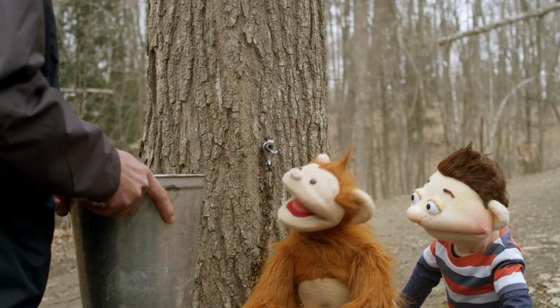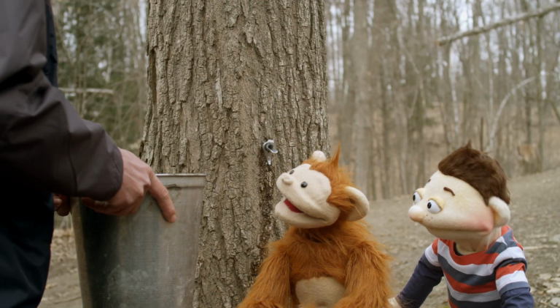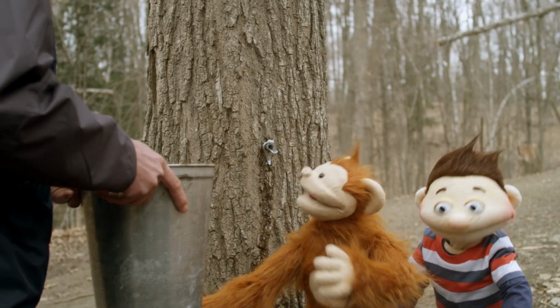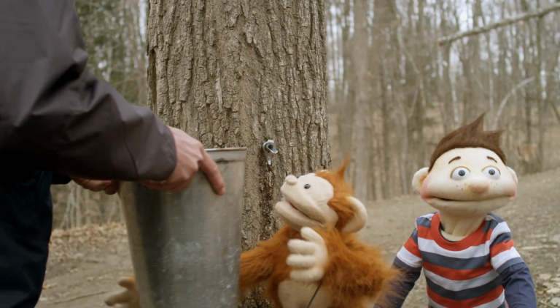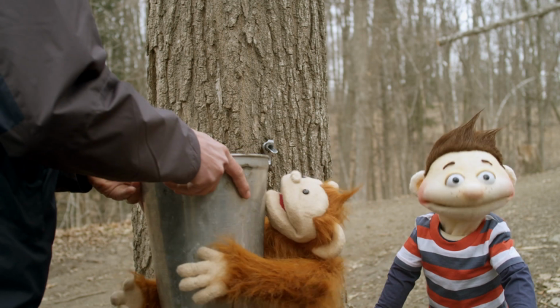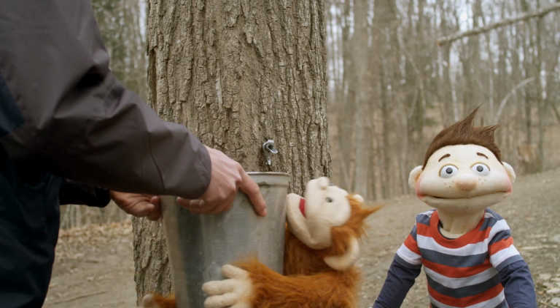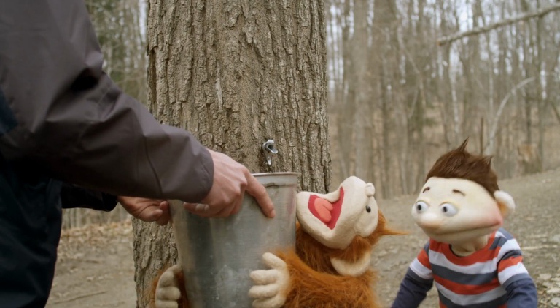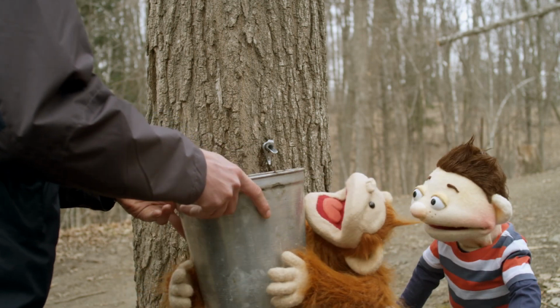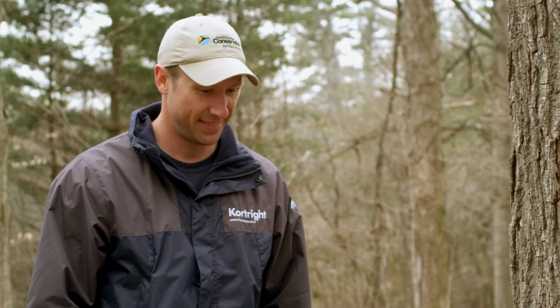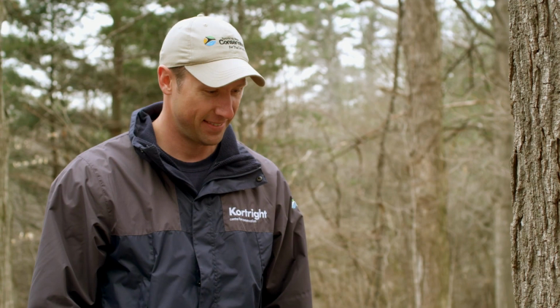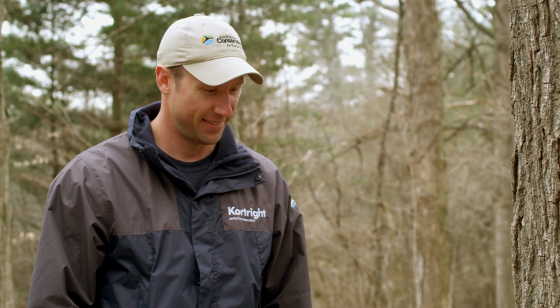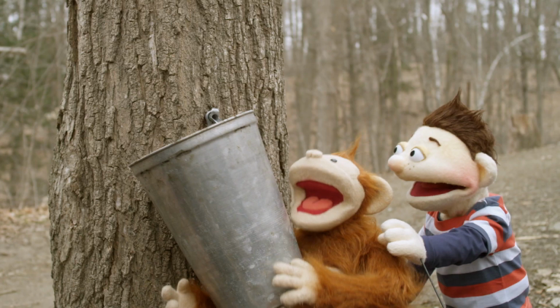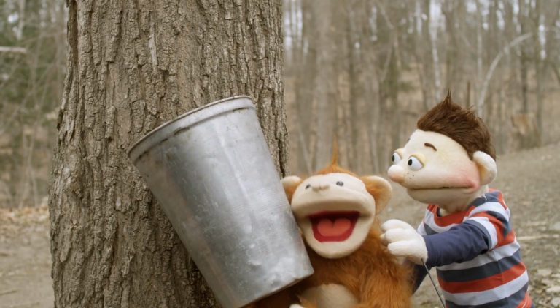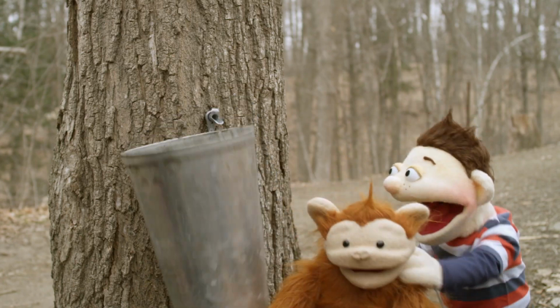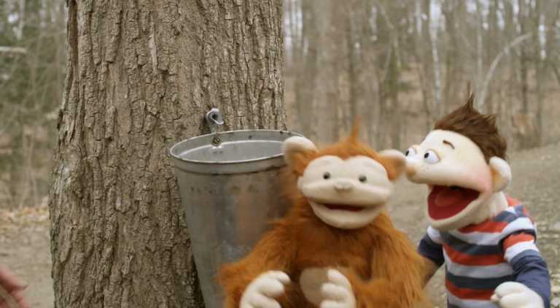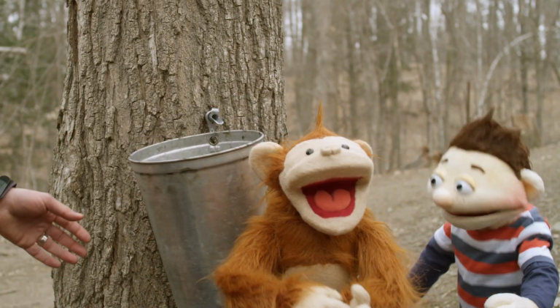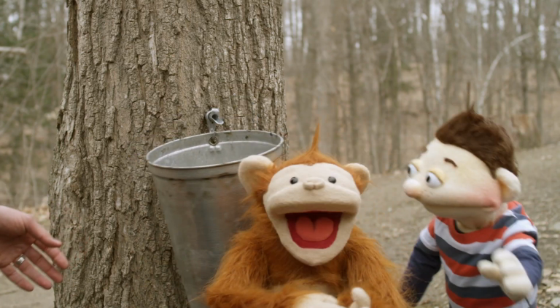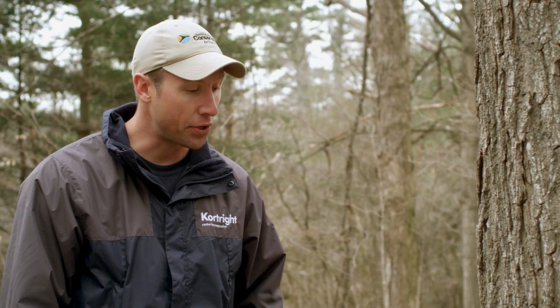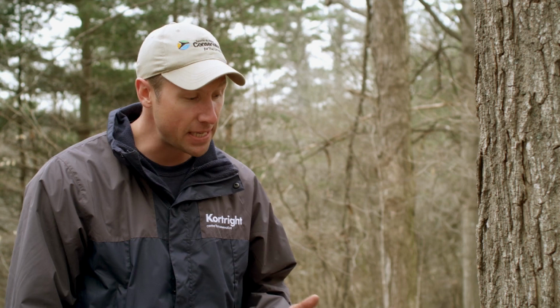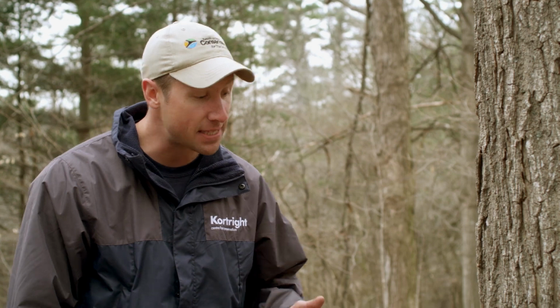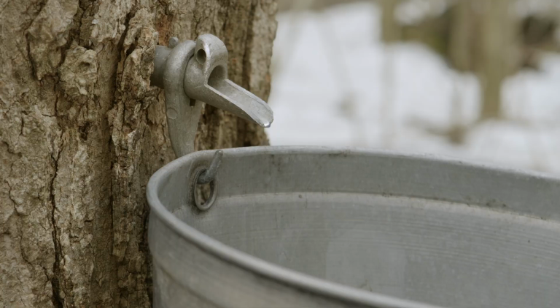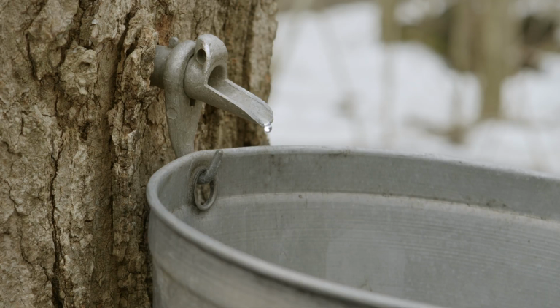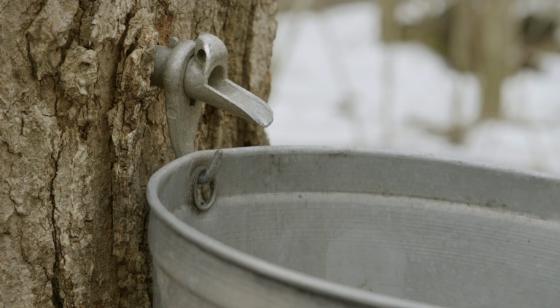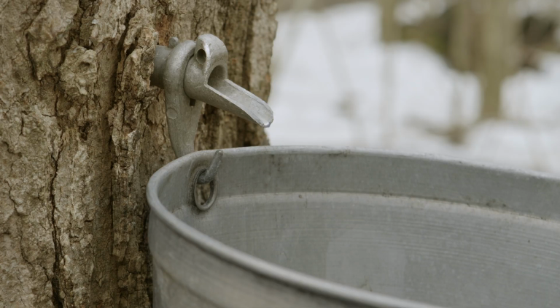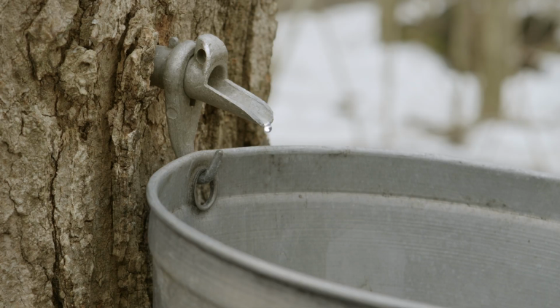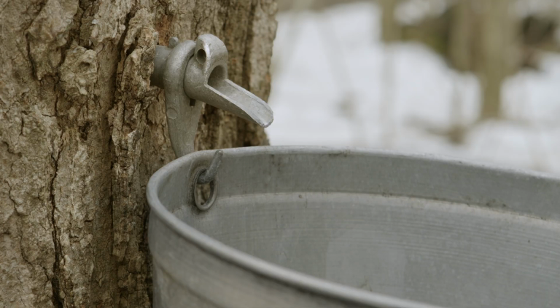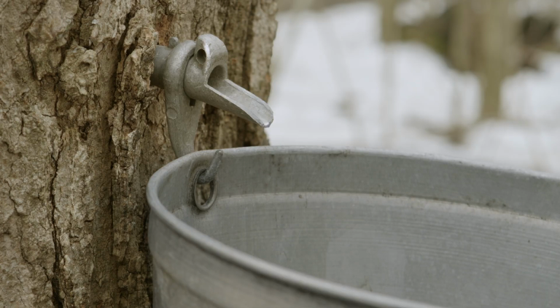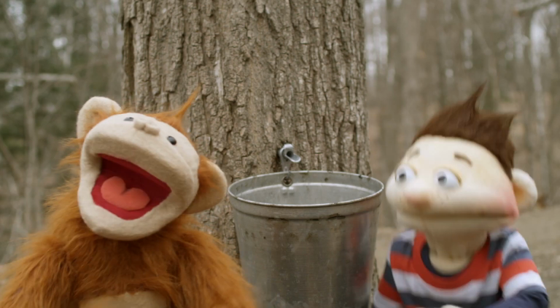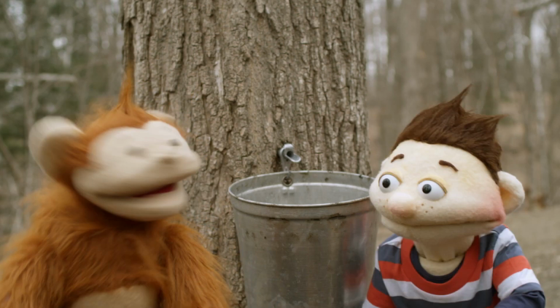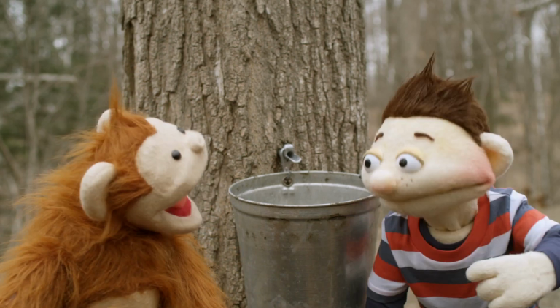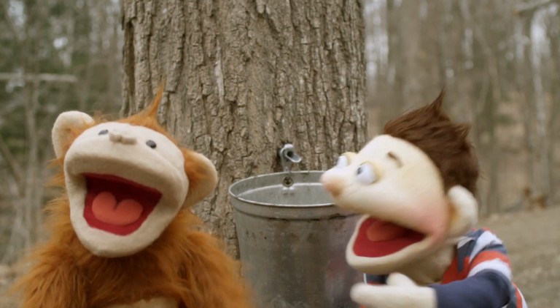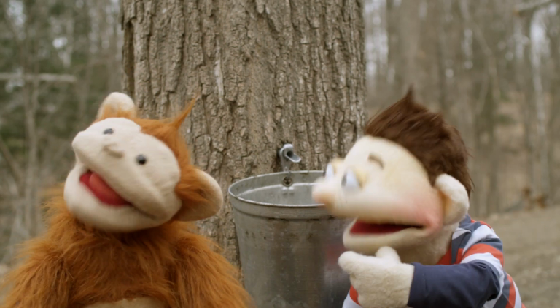The next step is to hang a bucket from the spile. There's a little hook on the spile. And you can see the sap goes through the spile into the bucket, and we get maple syrup!